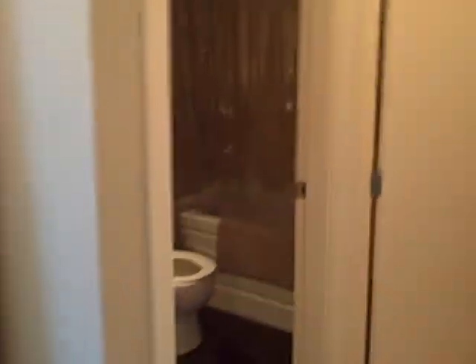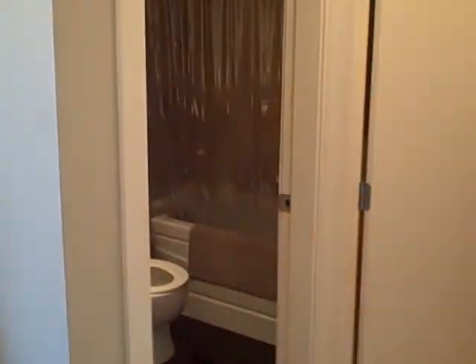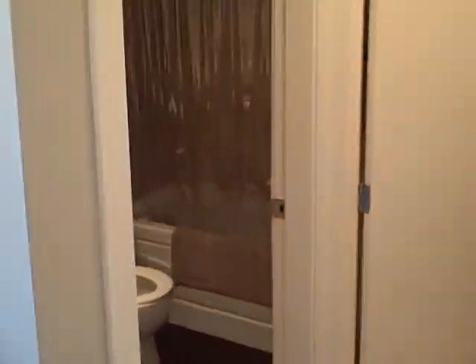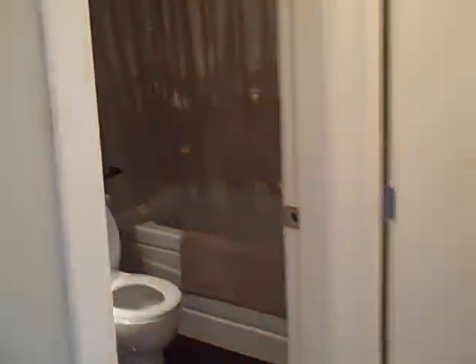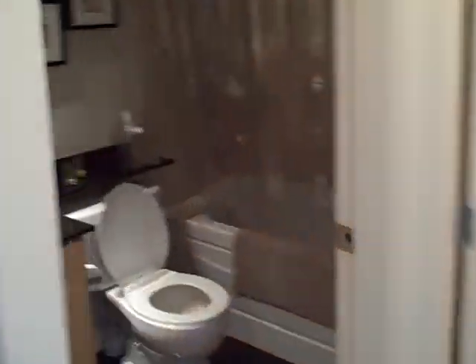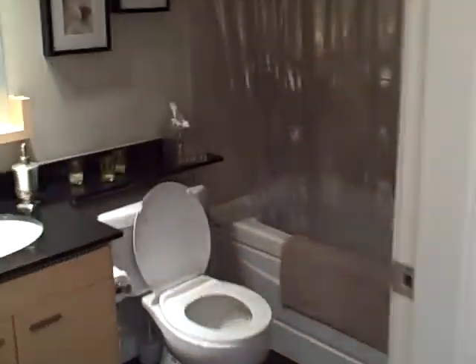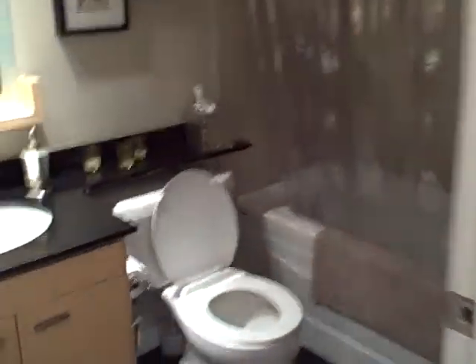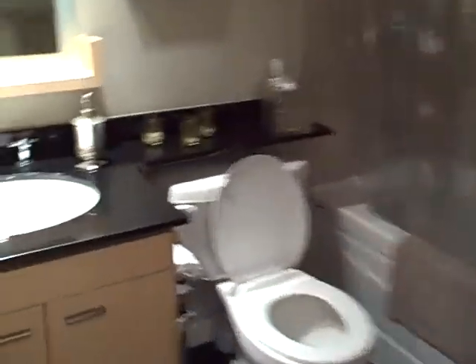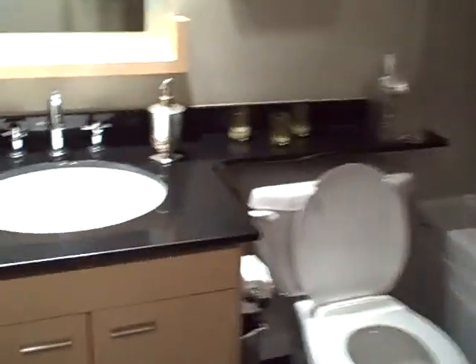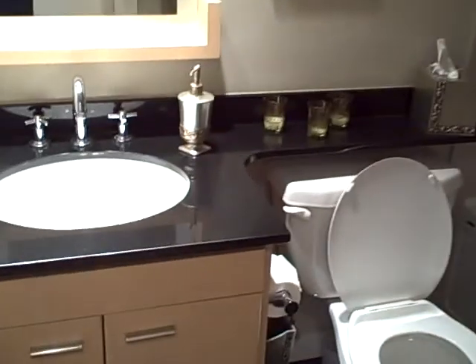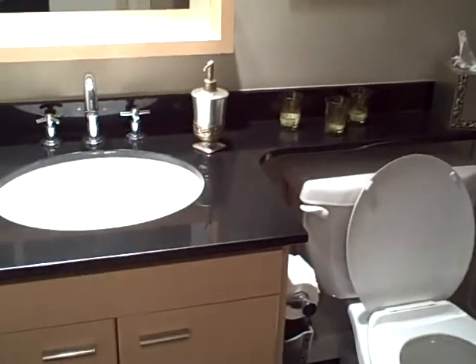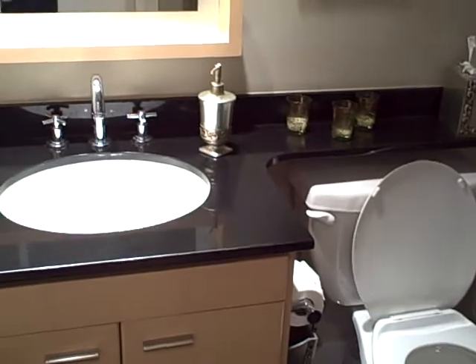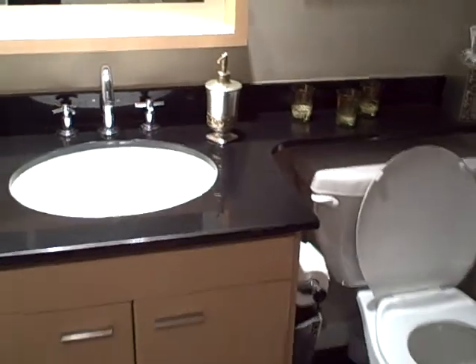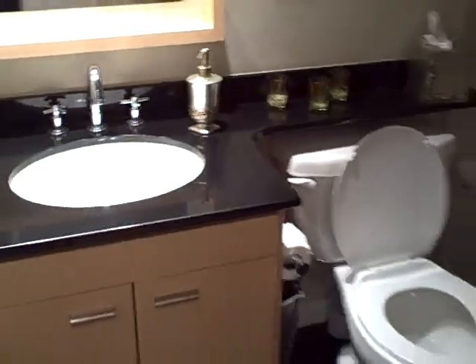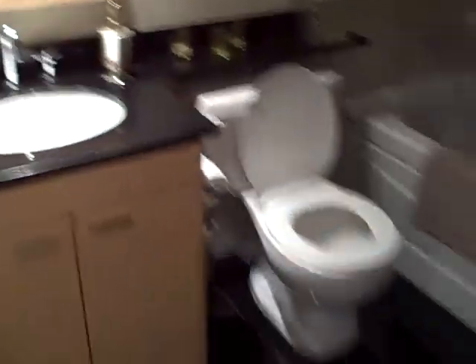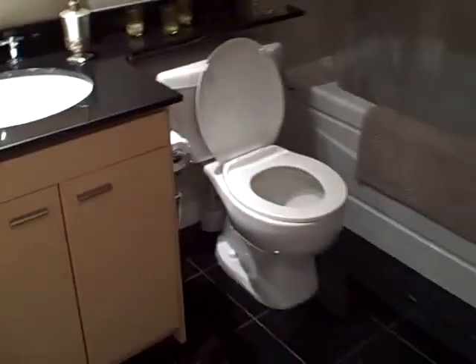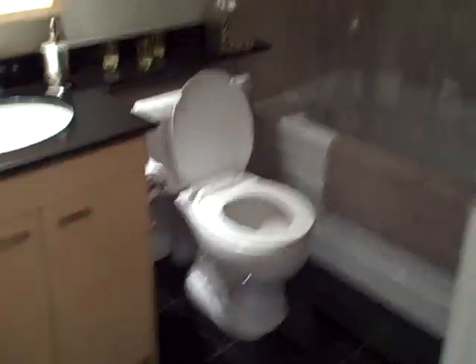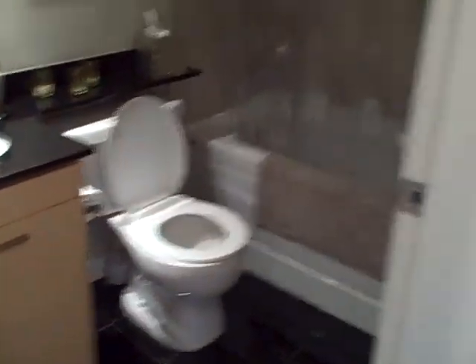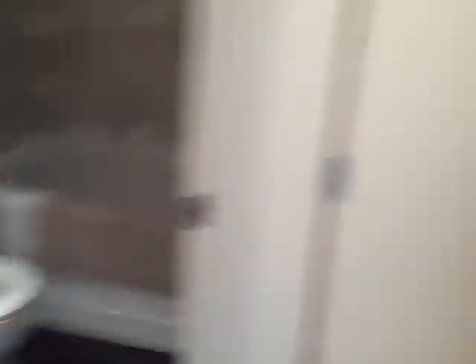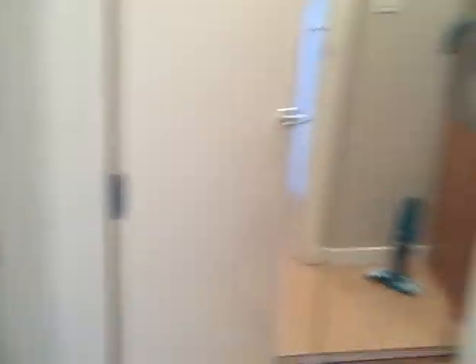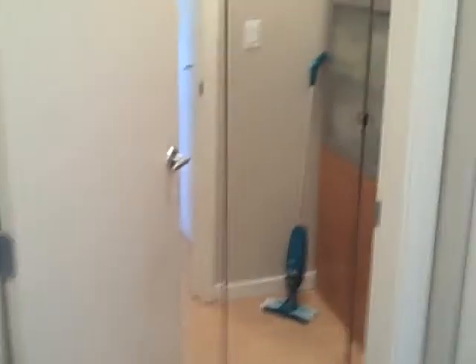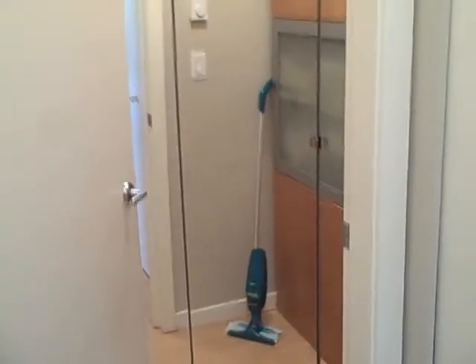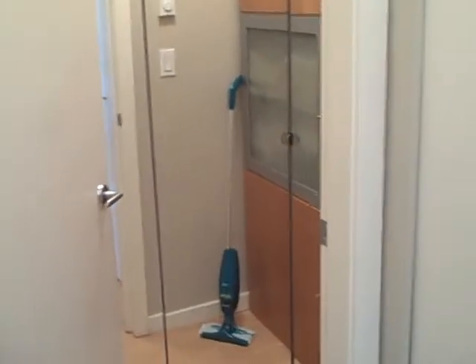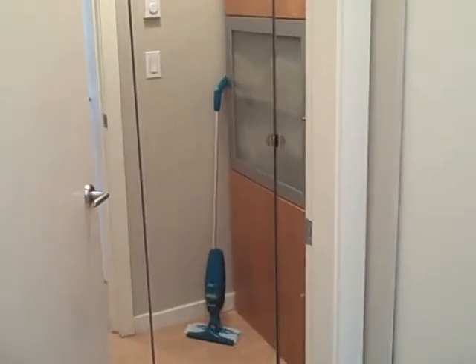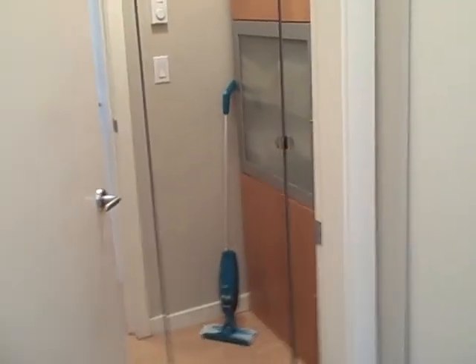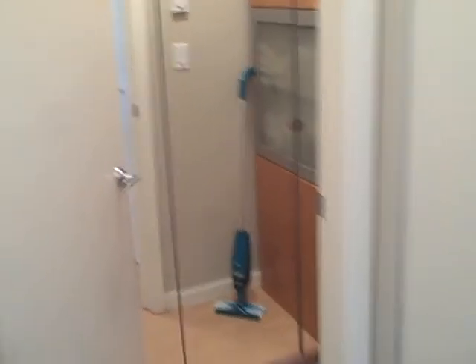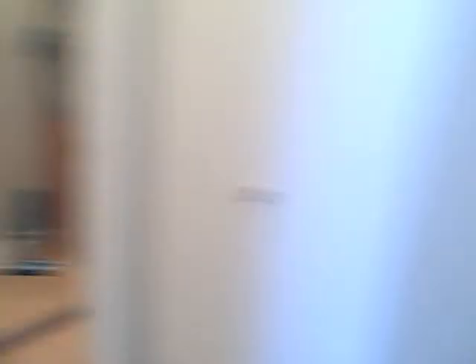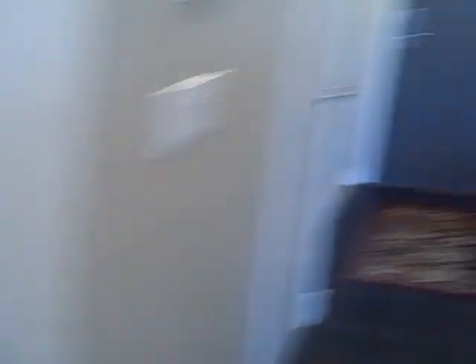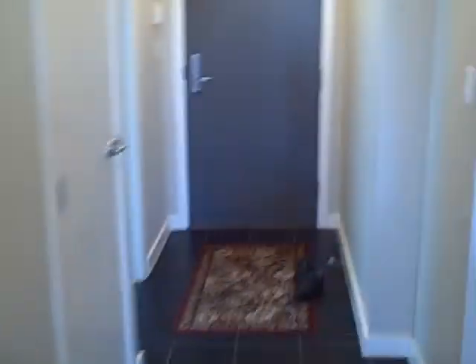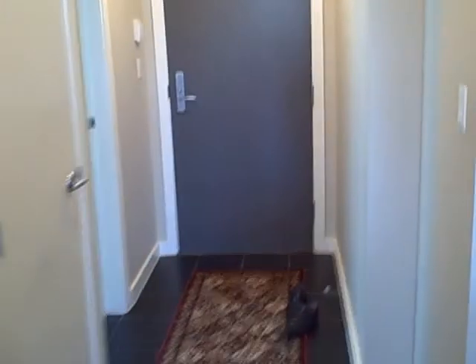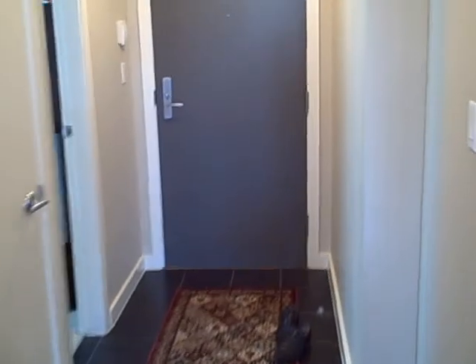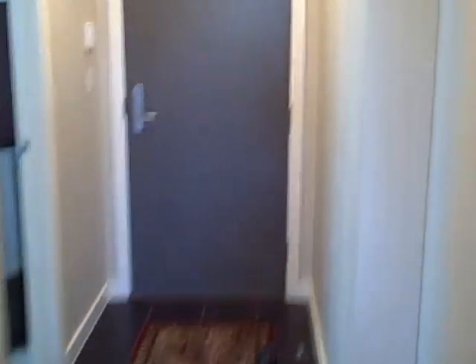Just showing you the washroom here — really nice granite countertops, nice tile, and a nice big in-suite storage there. Really, really nice.